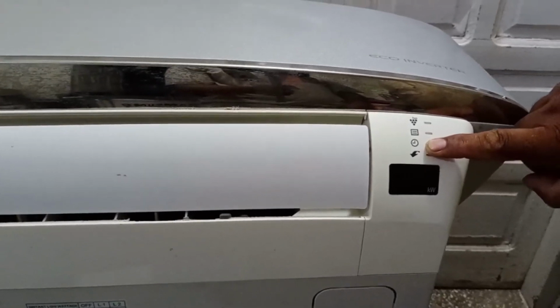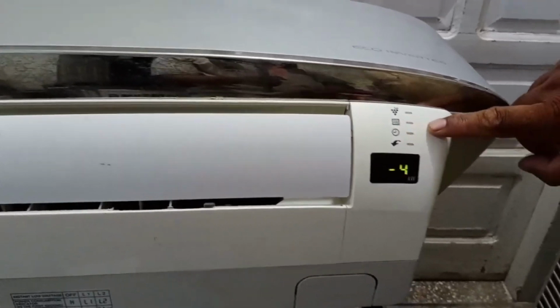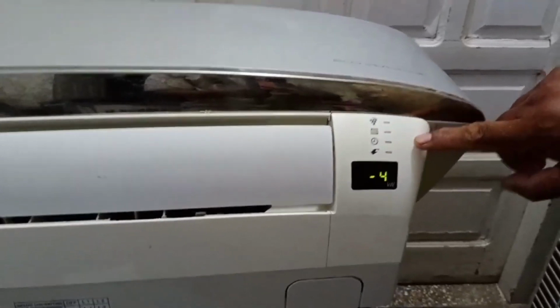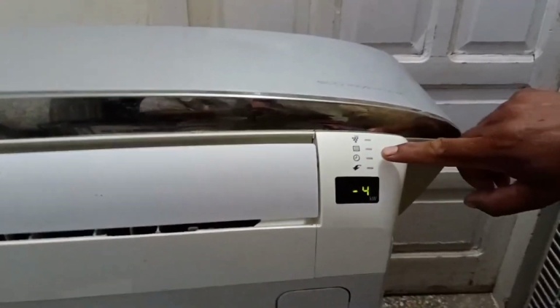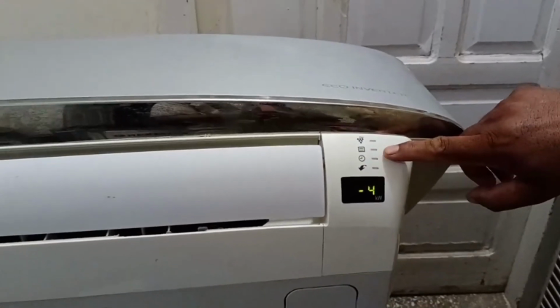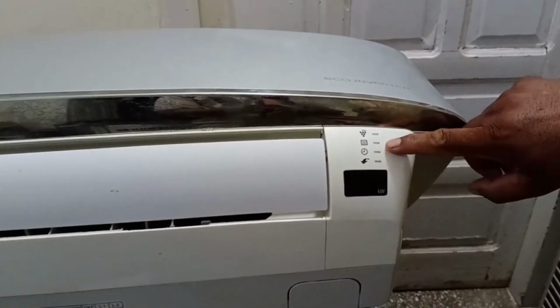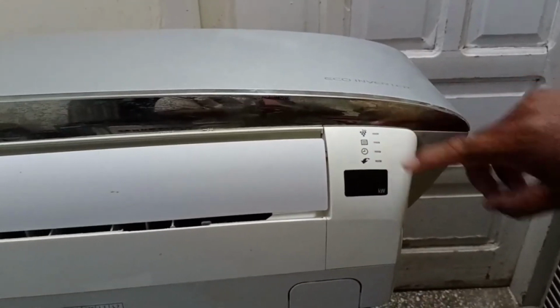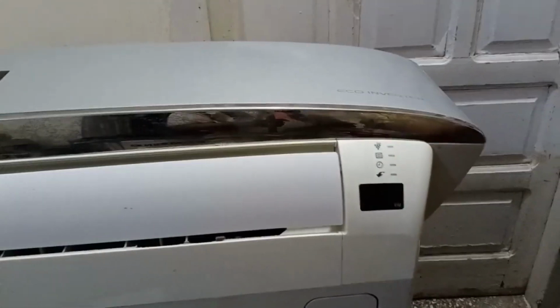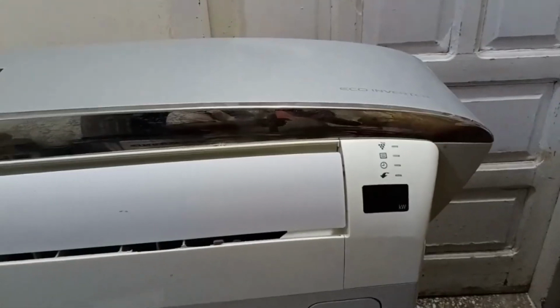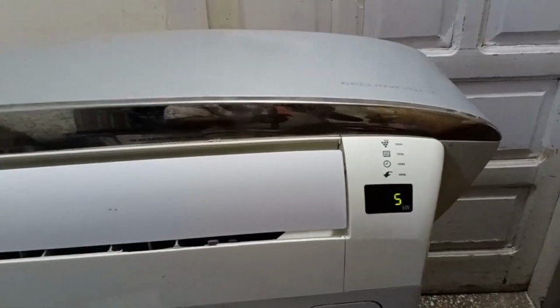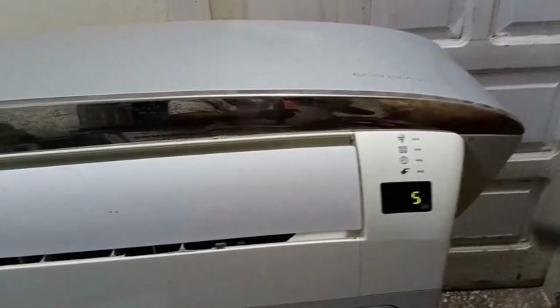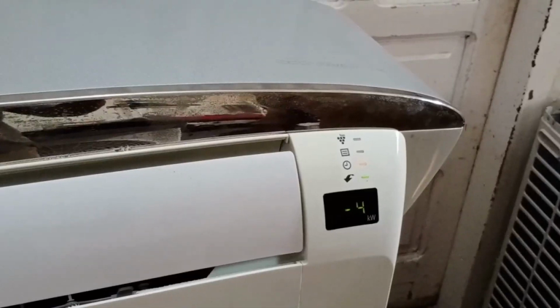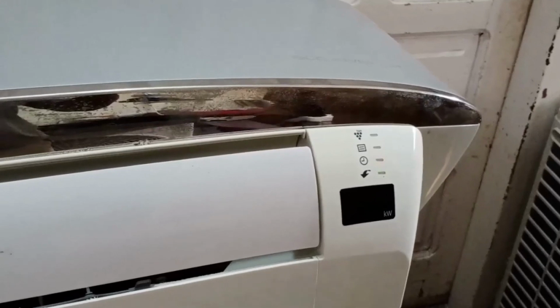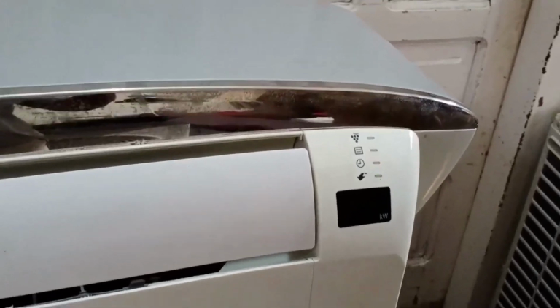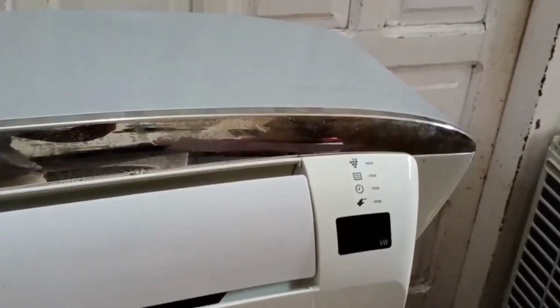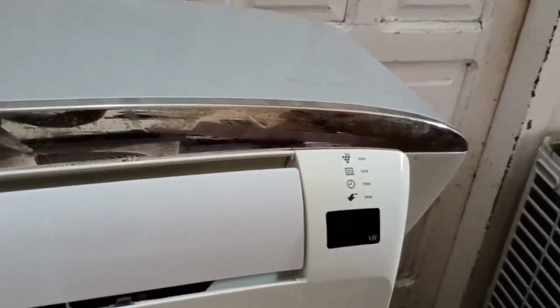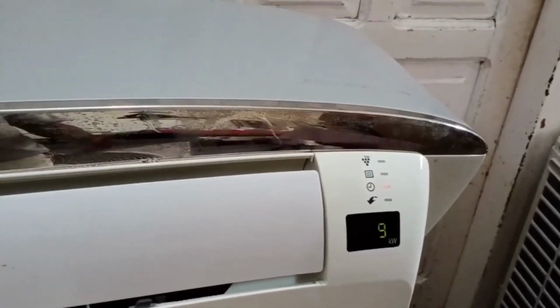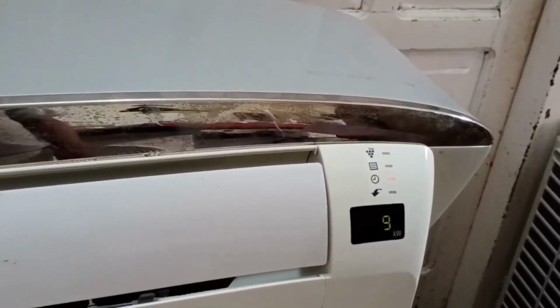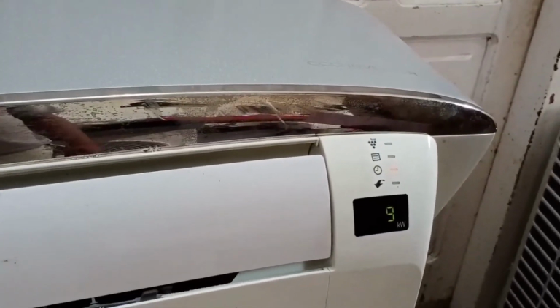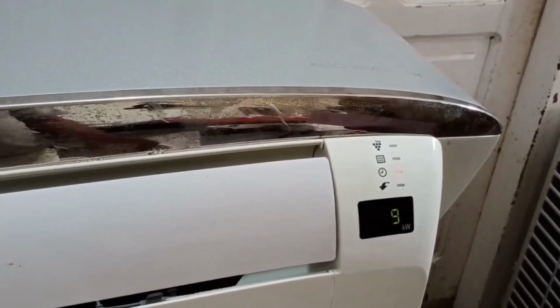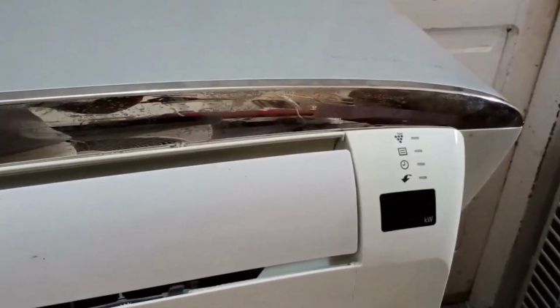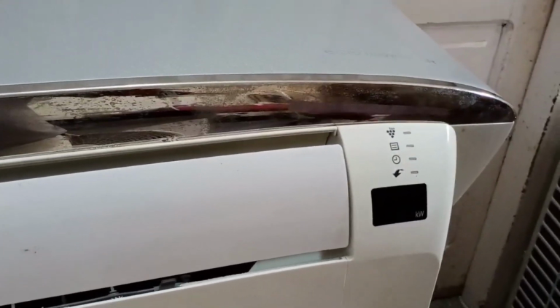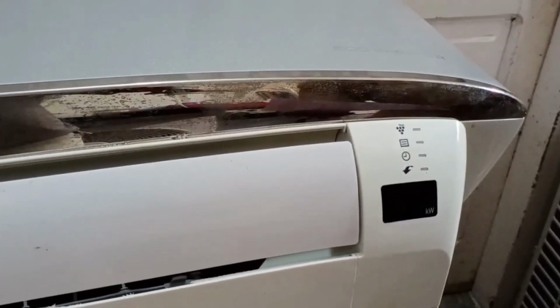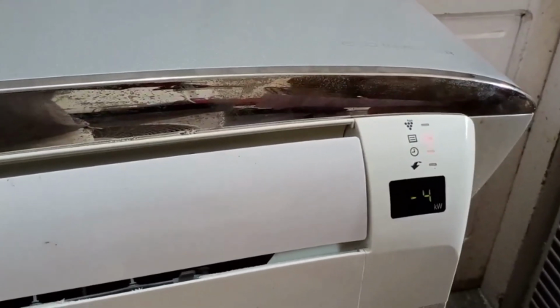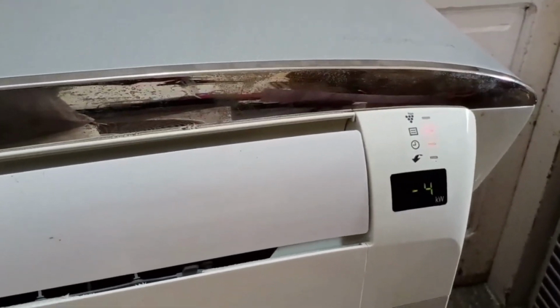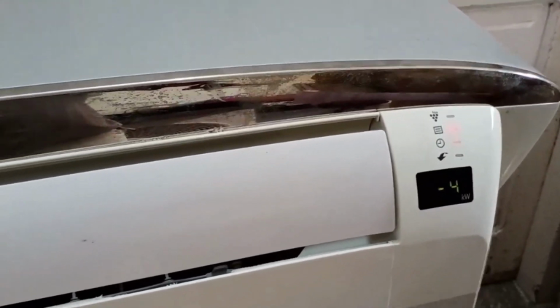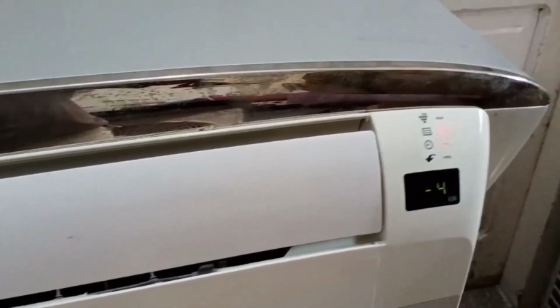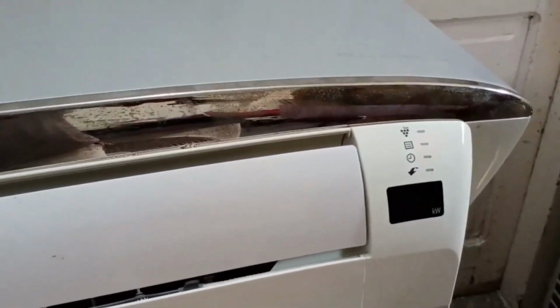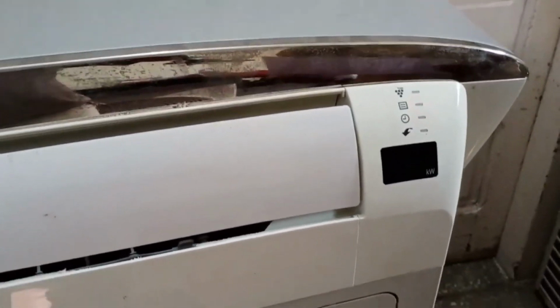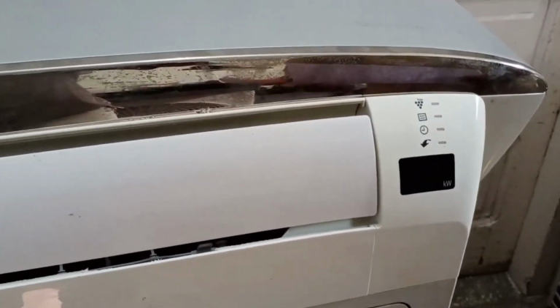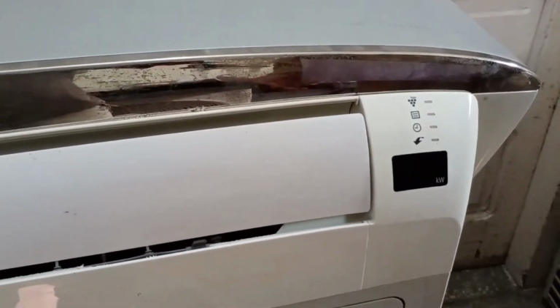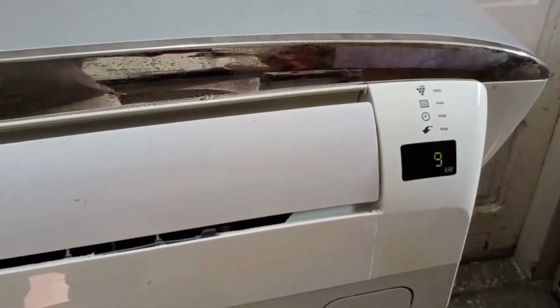This indicates two blinks for the operation light. Now I will explain this error using a chart to help you understand what it means and why it occurs.